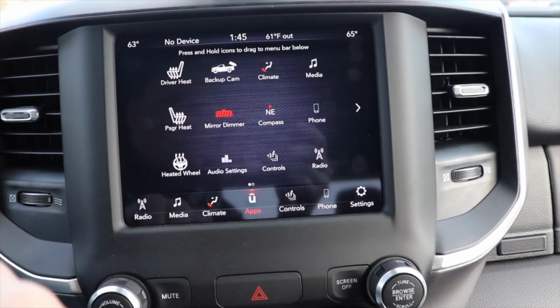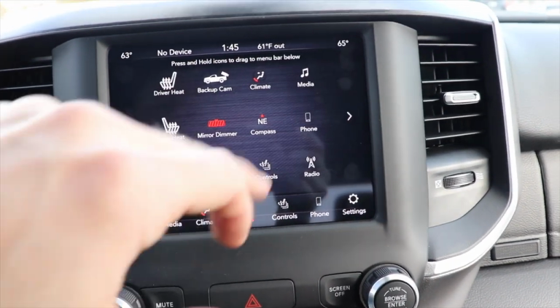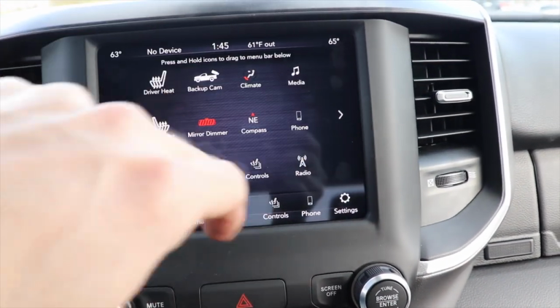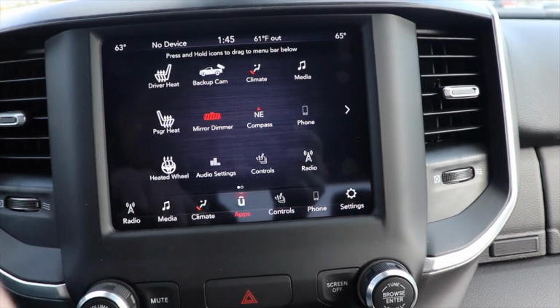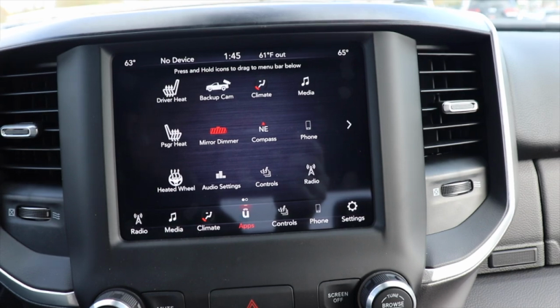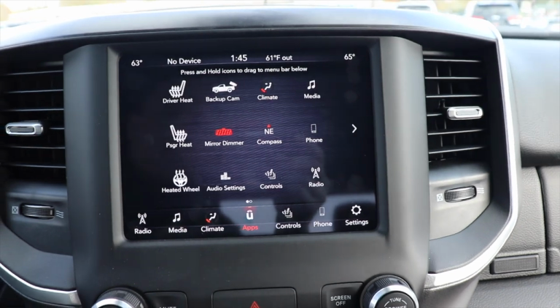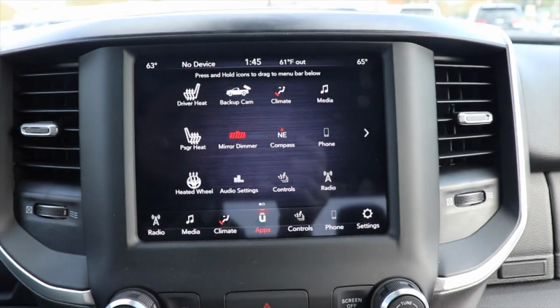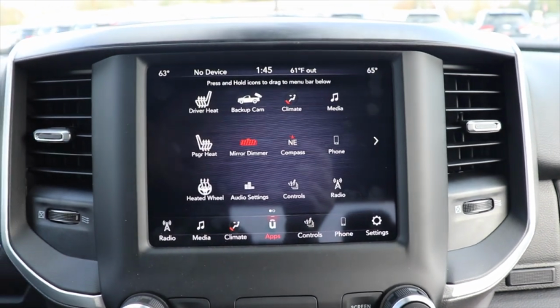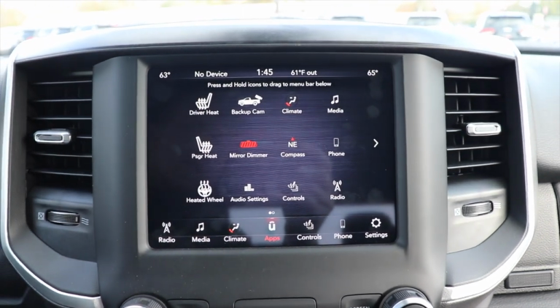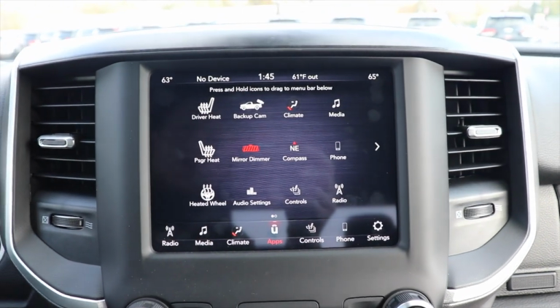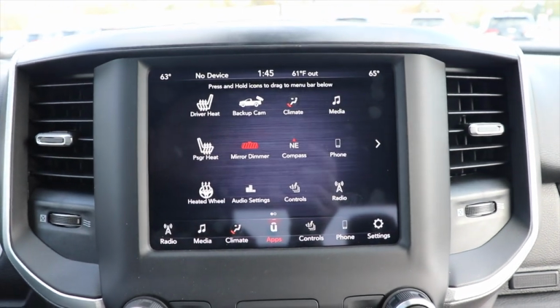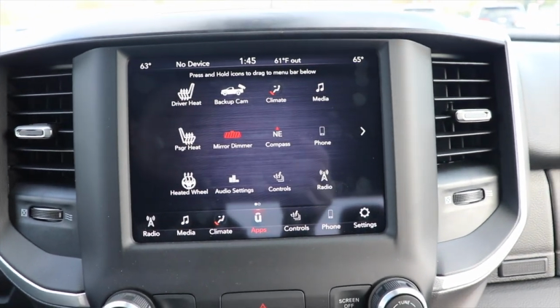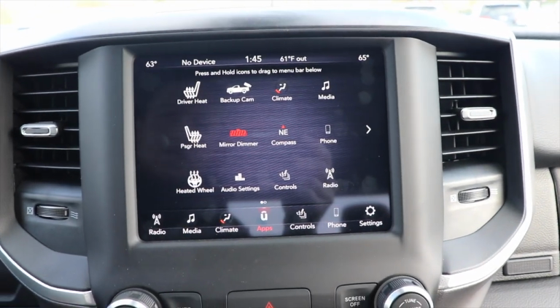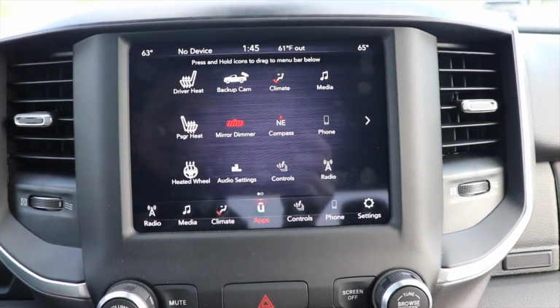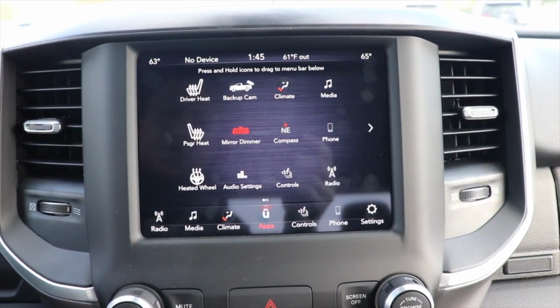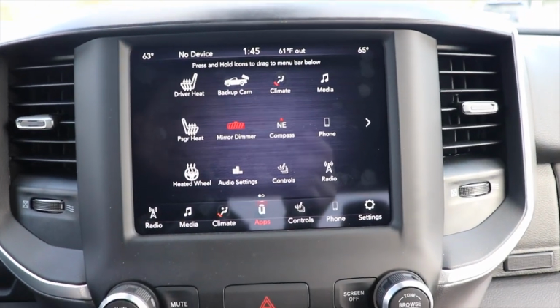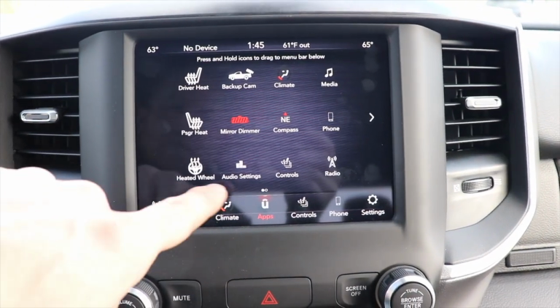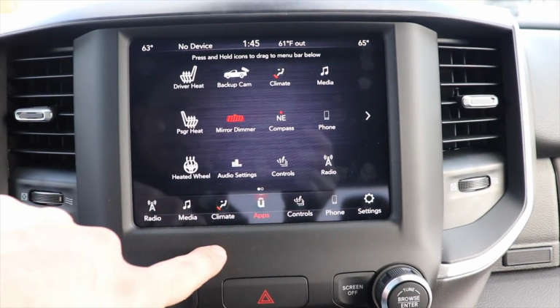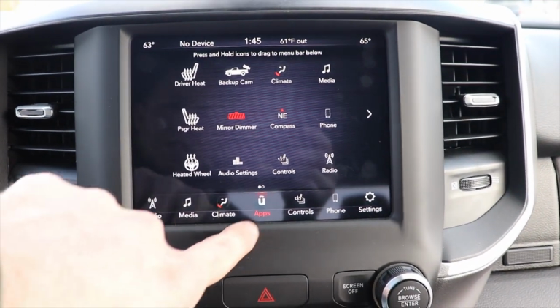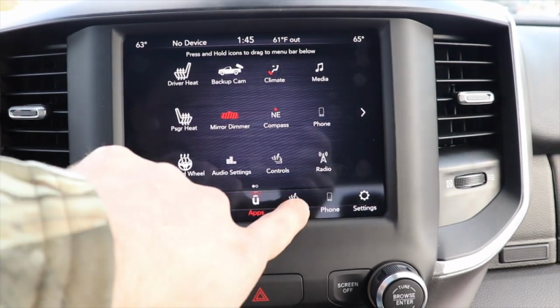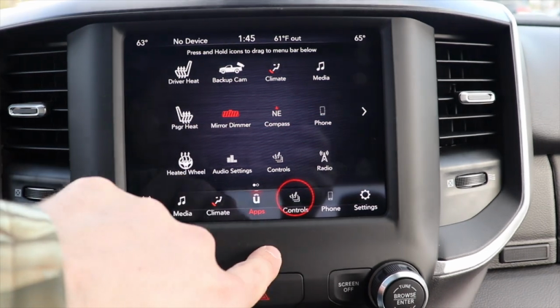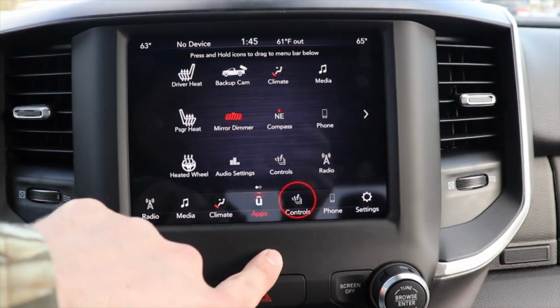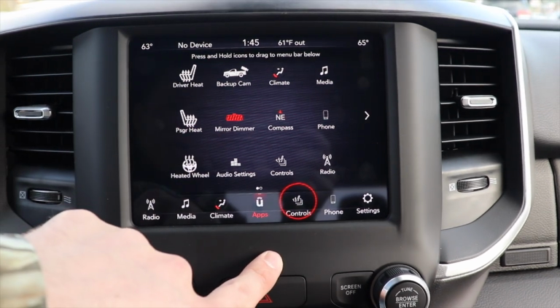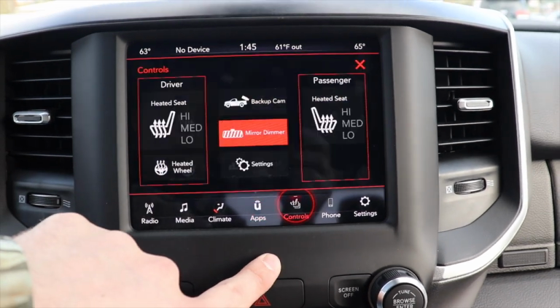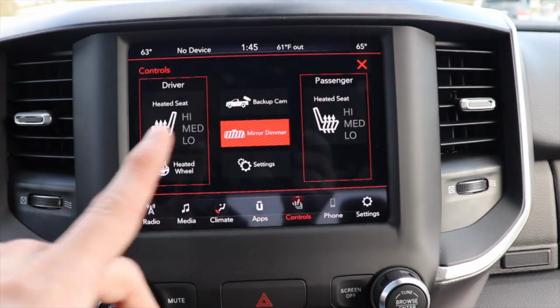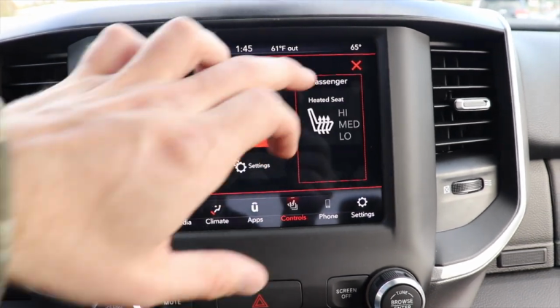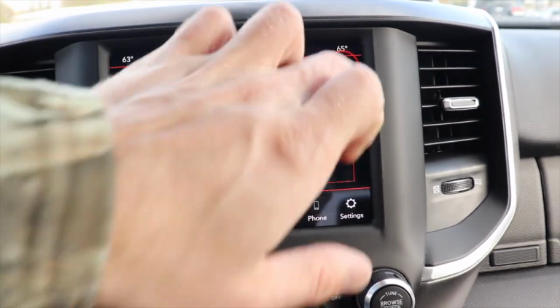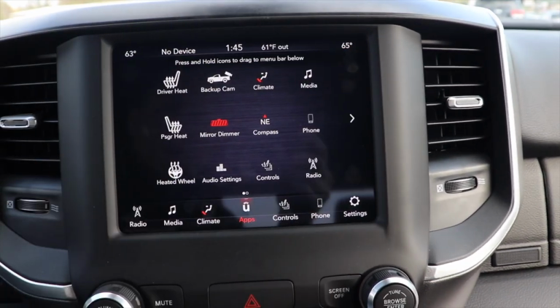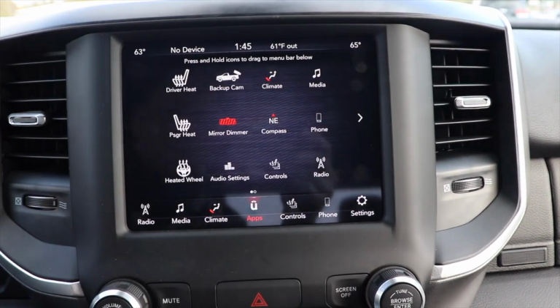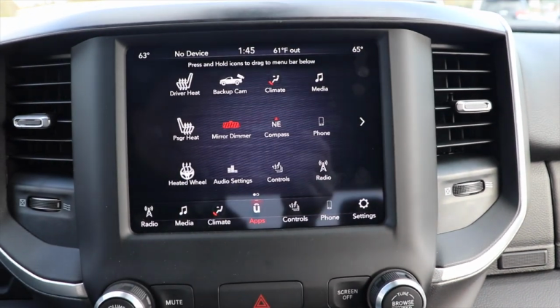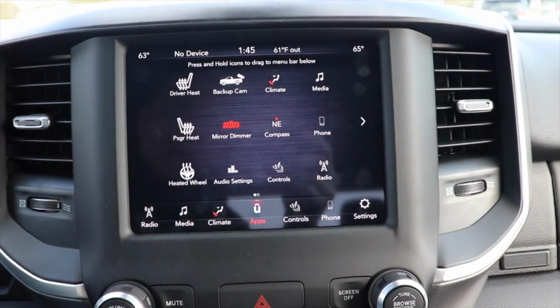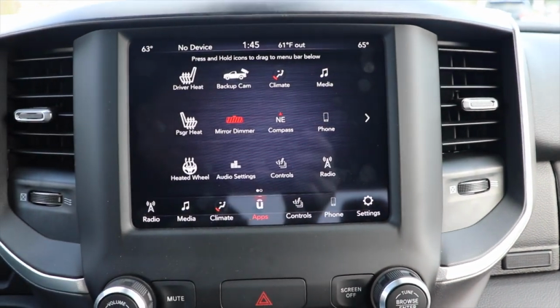If you live in the north cold climates, the temperature does affect the touchscreen display a little bit. However, it is still very responsive and high definition.